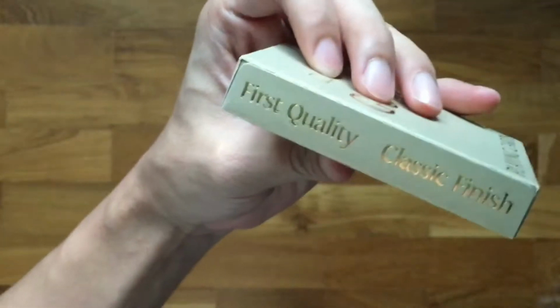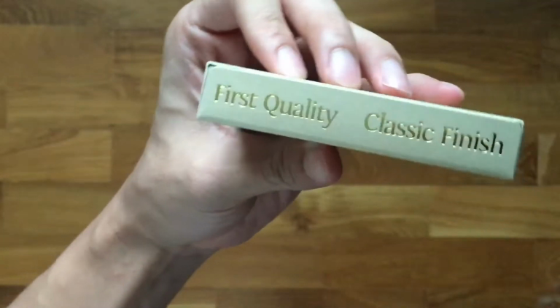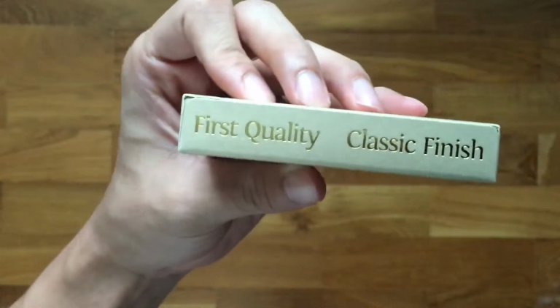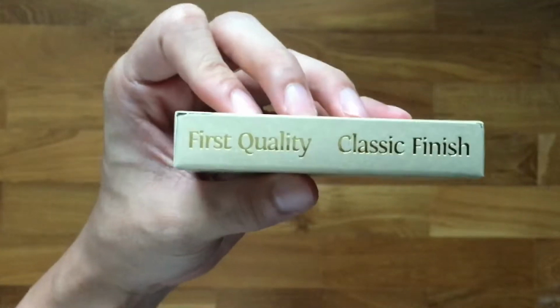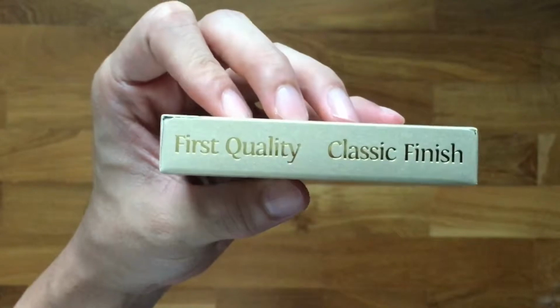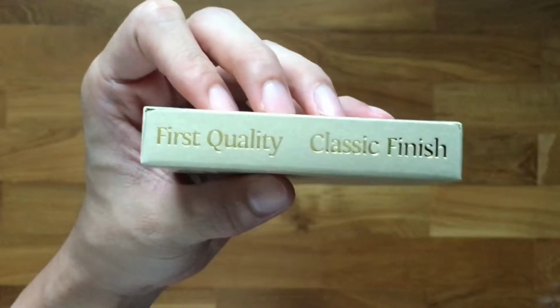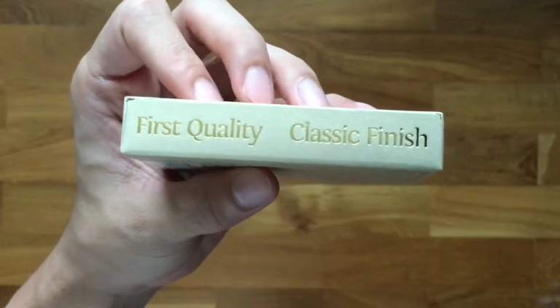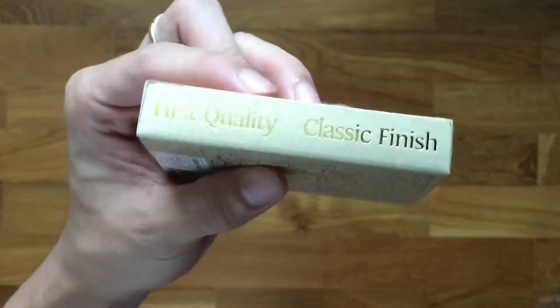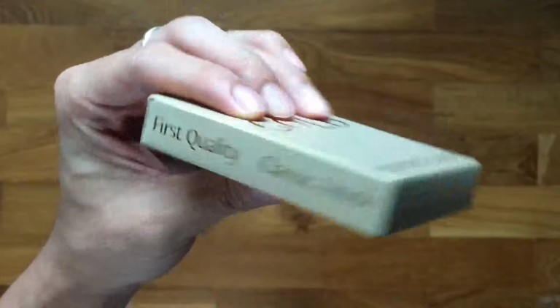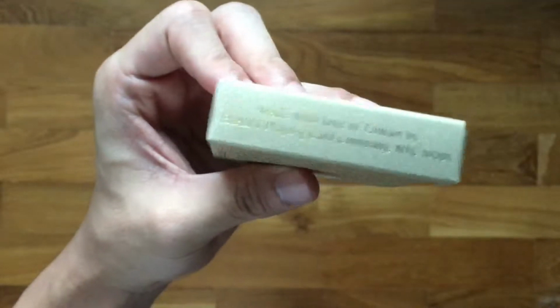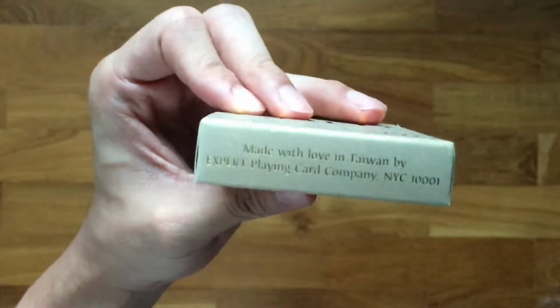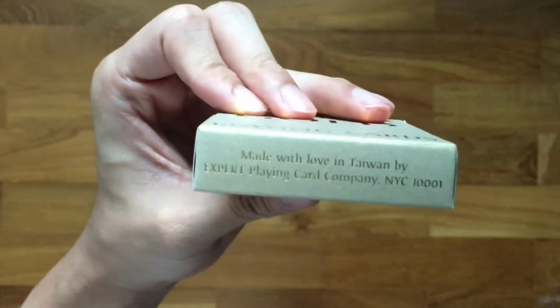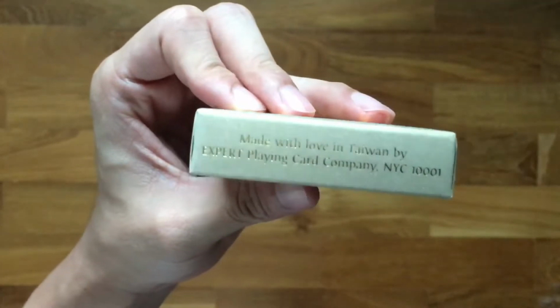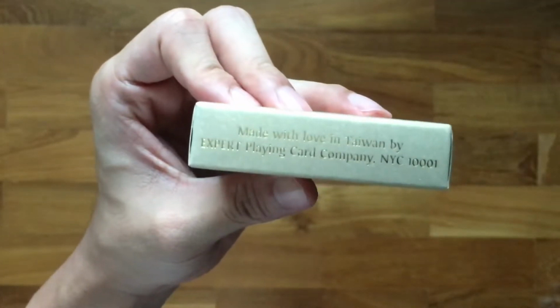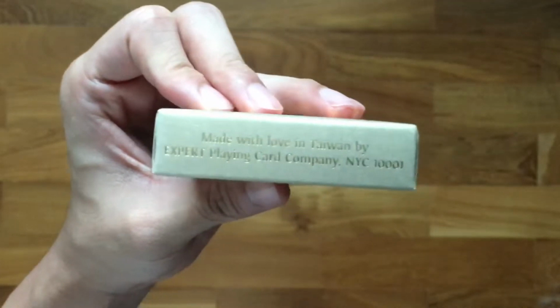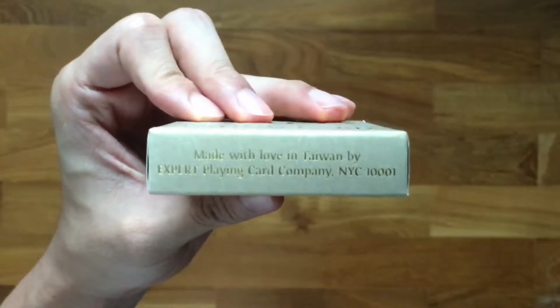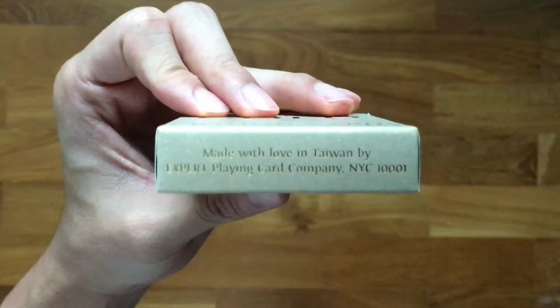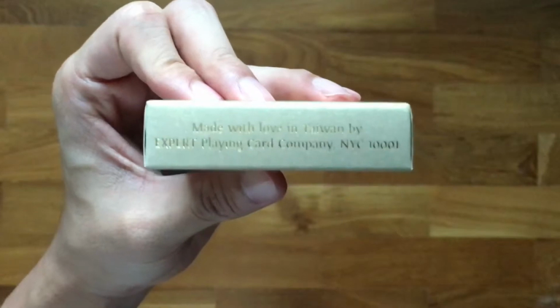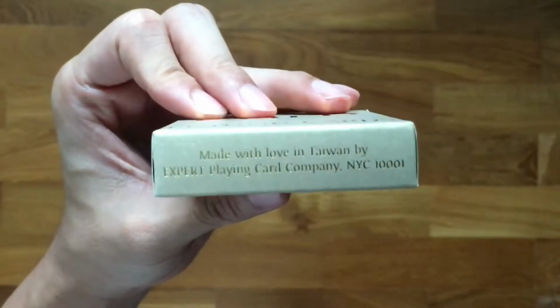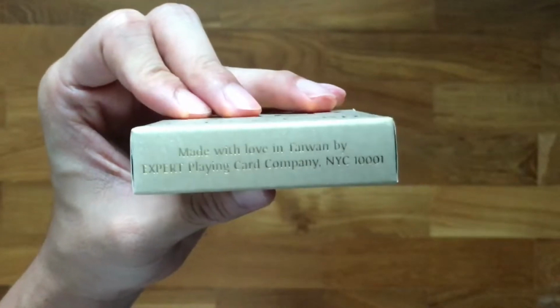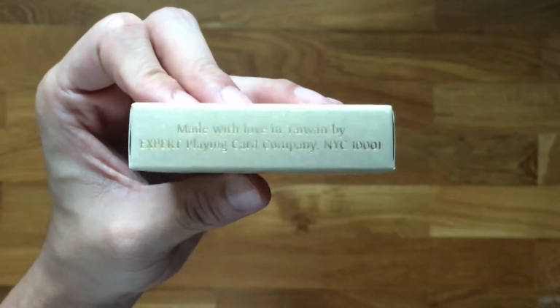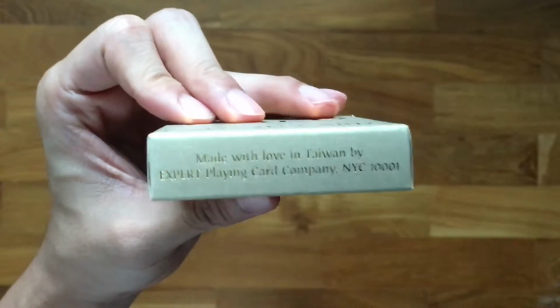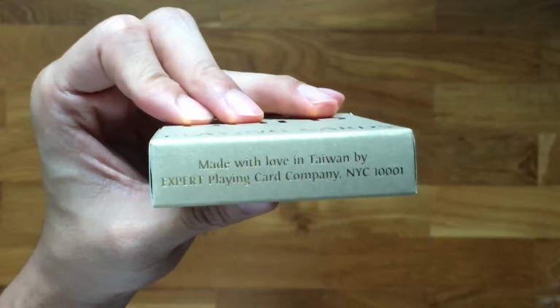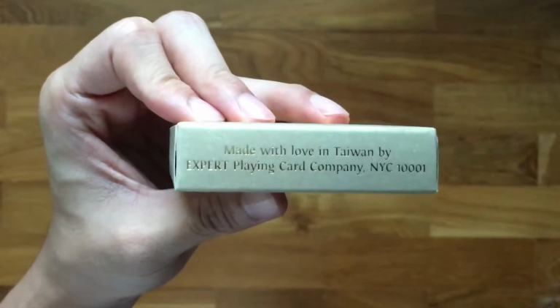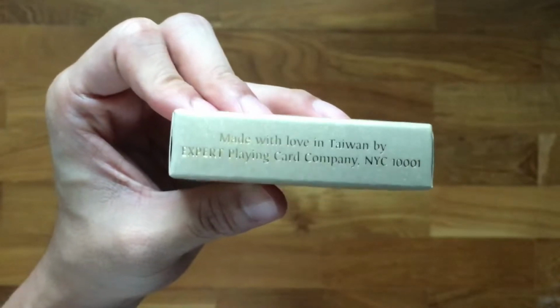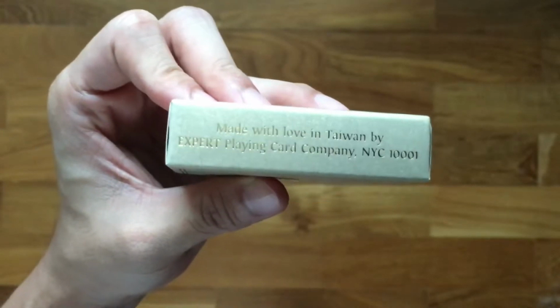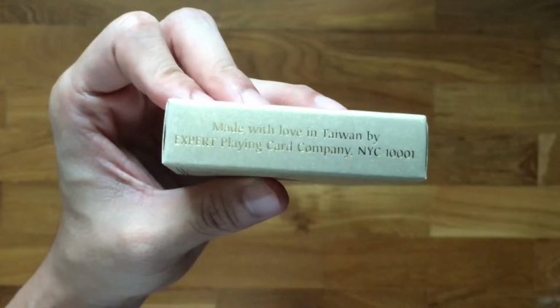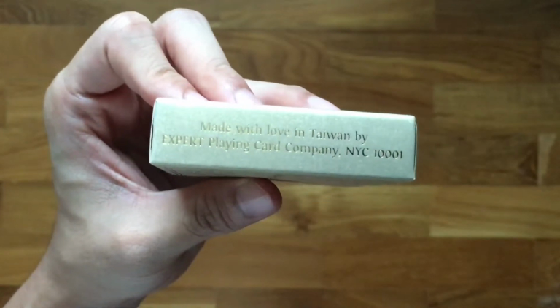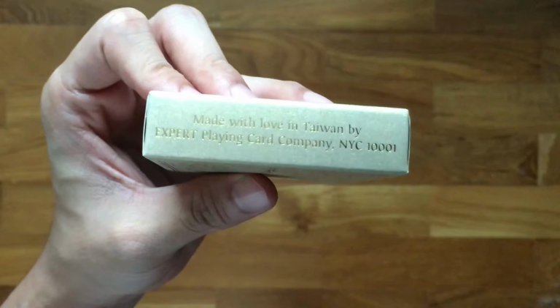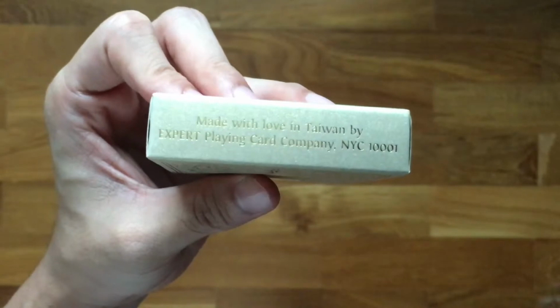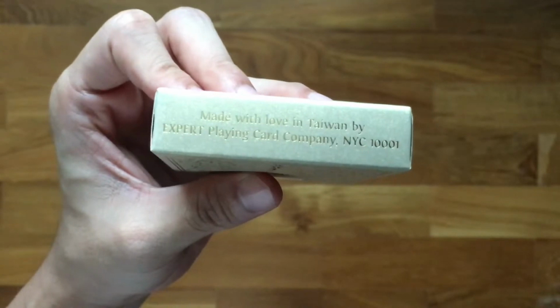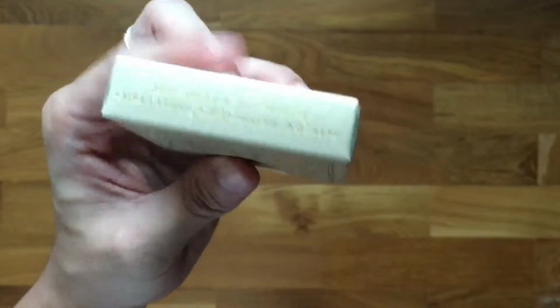The side says first quality, classic finish. The bottom tells you that it has been made with love in Taiwan by Expert Playing Card Company, New York City — 10,001.